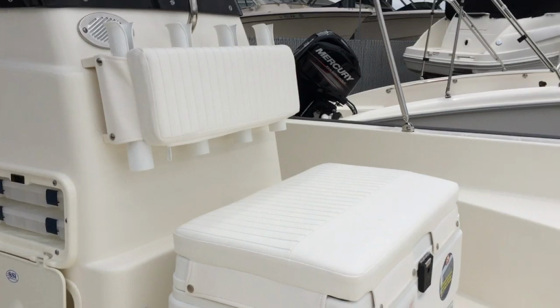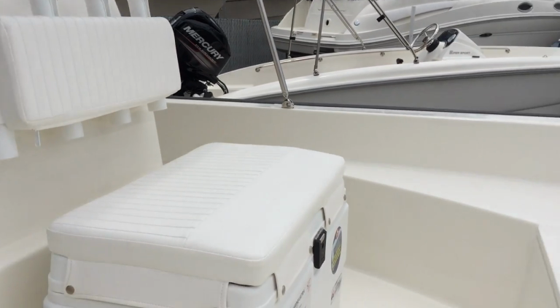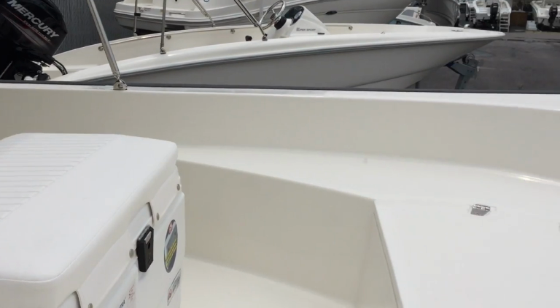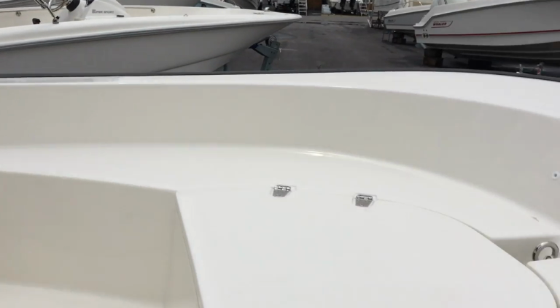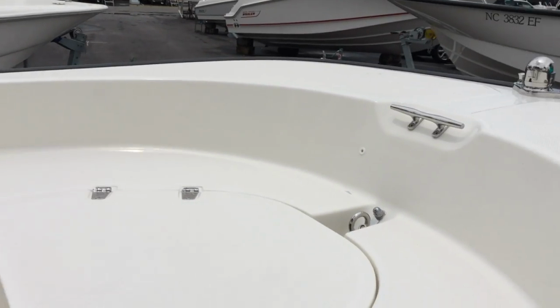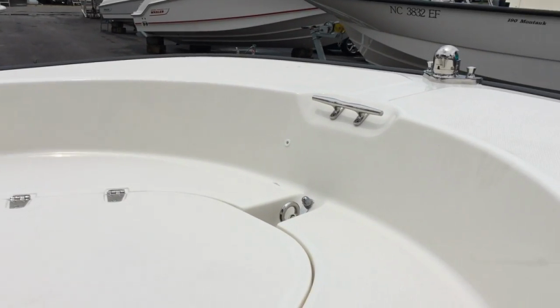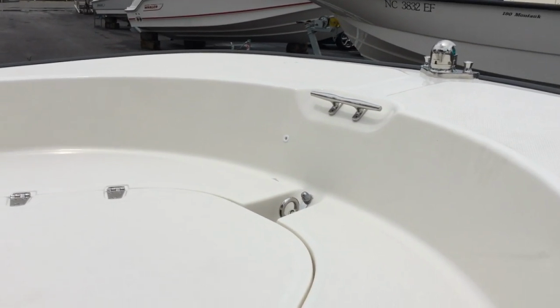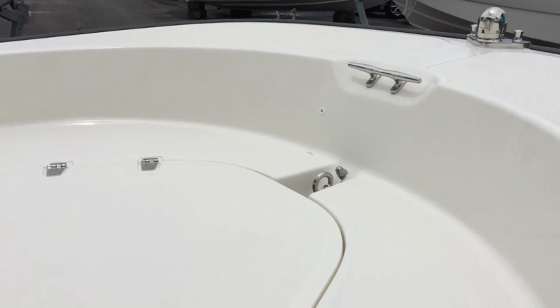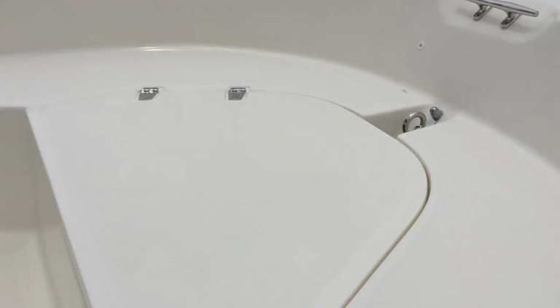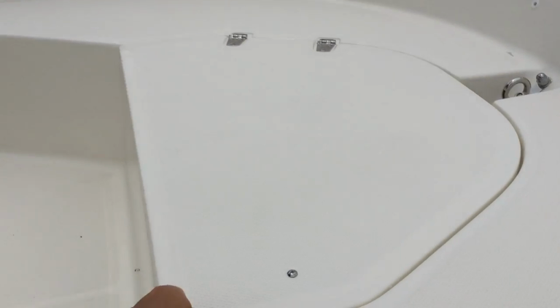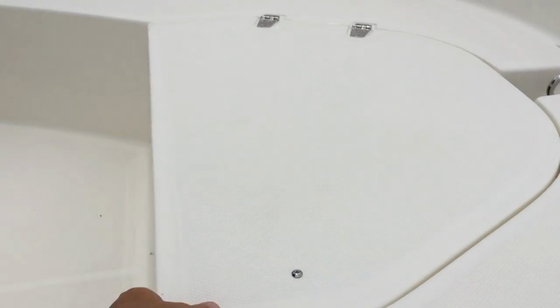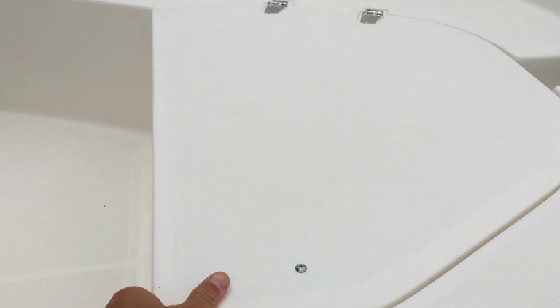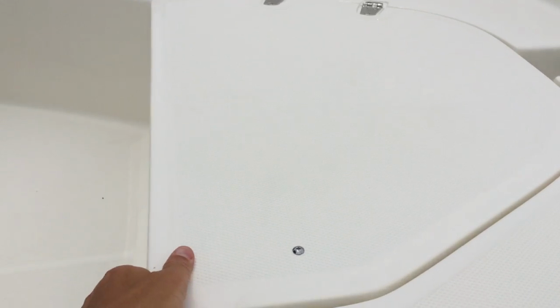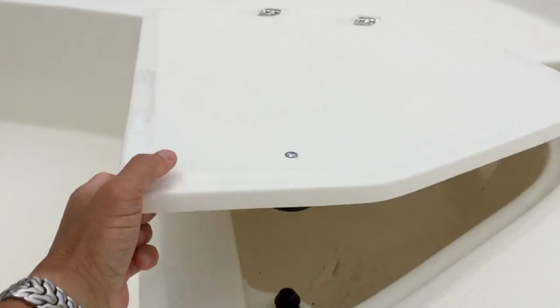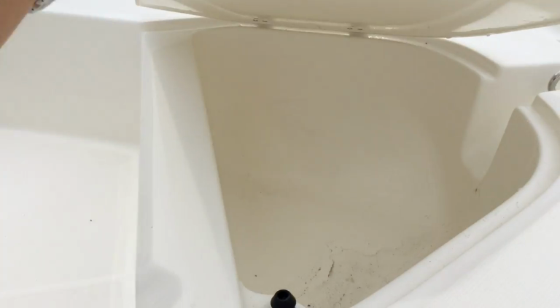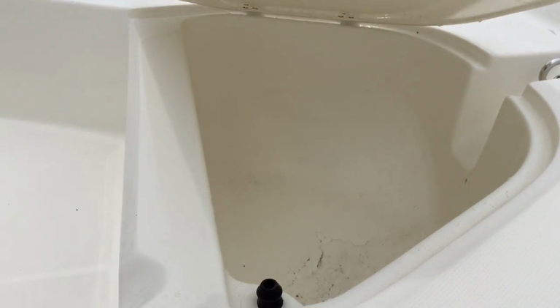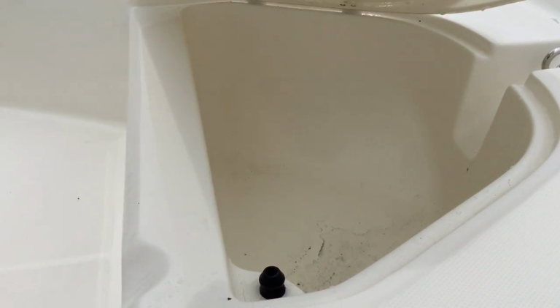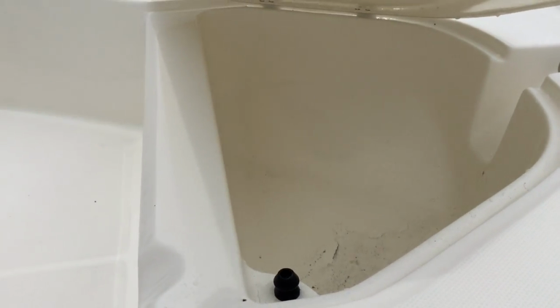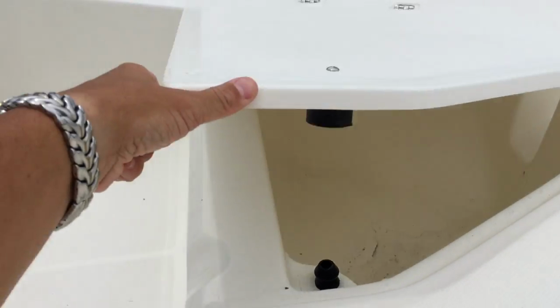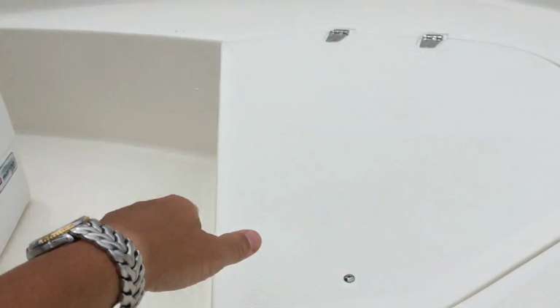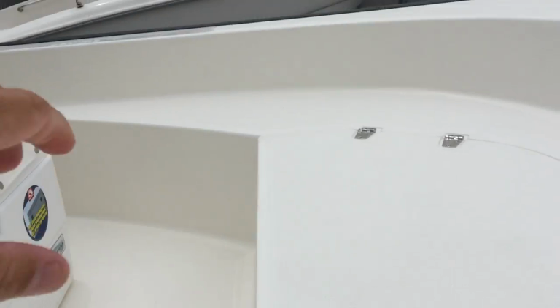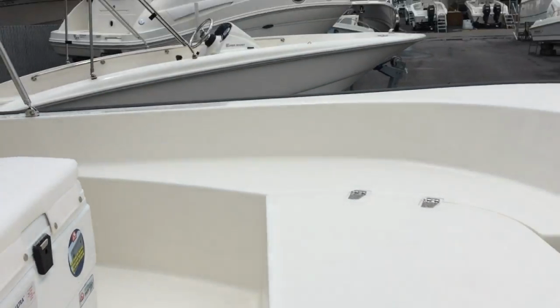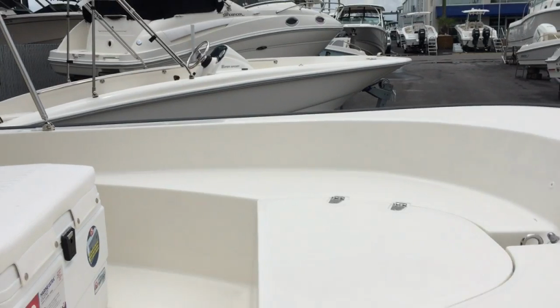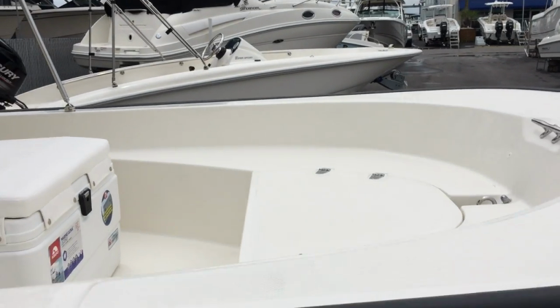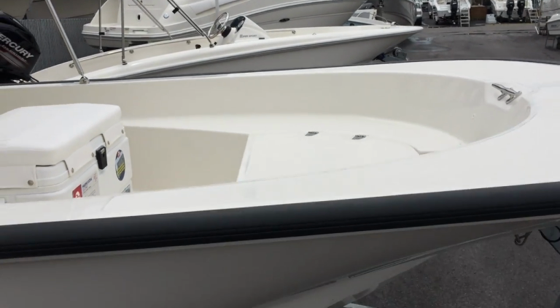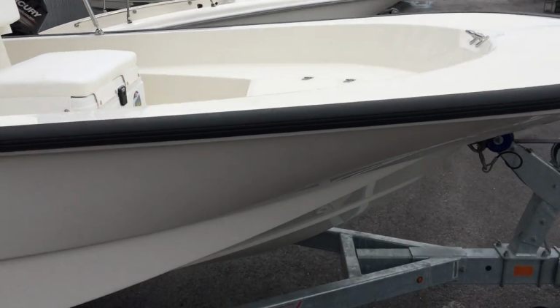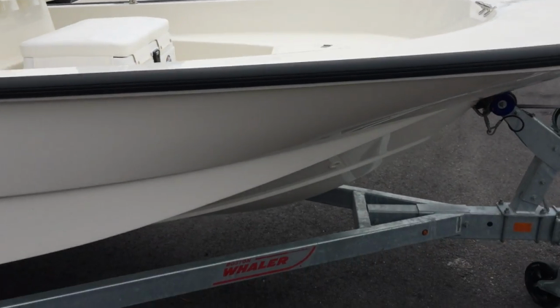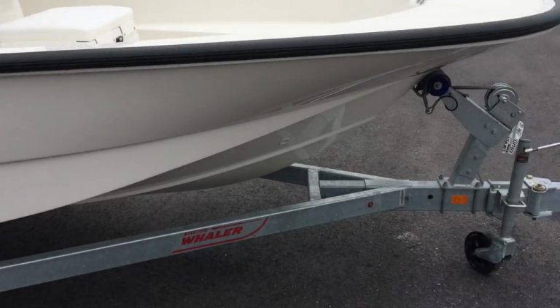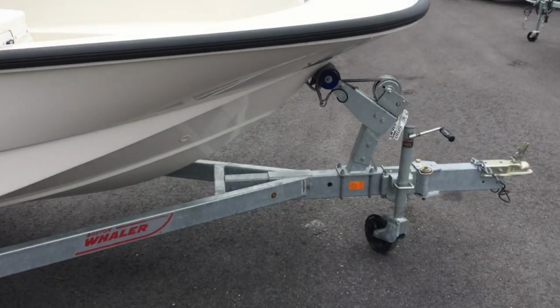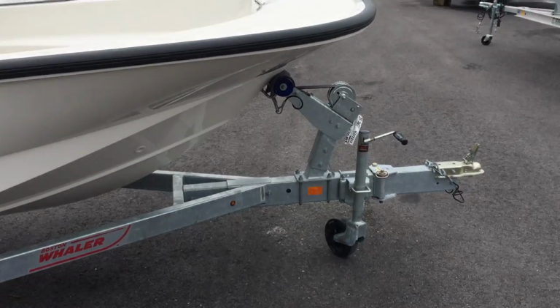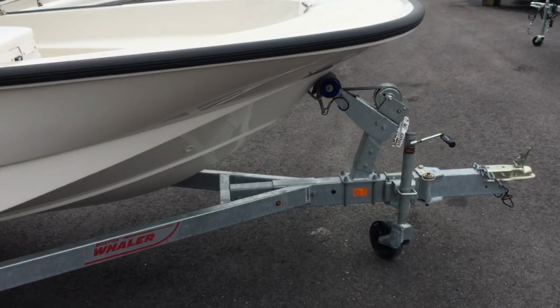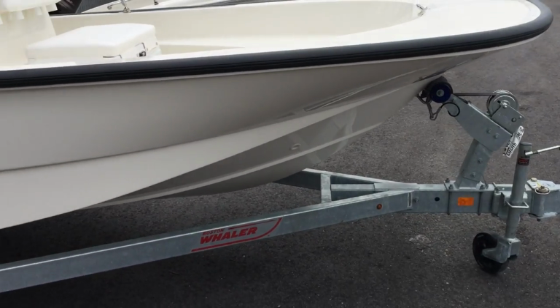At the bow of this boat, you'll see an 8-inch stainless steel cleat and a nice size anchor storage. Additionally, this boat sits on a galvanized trailer with swingable tongue for ease of storage.